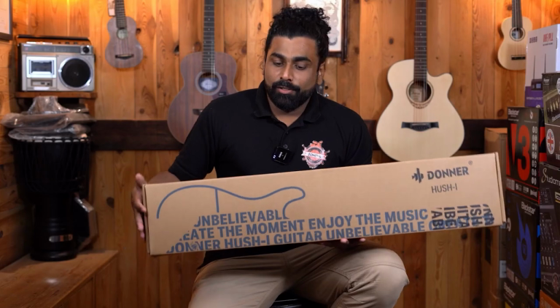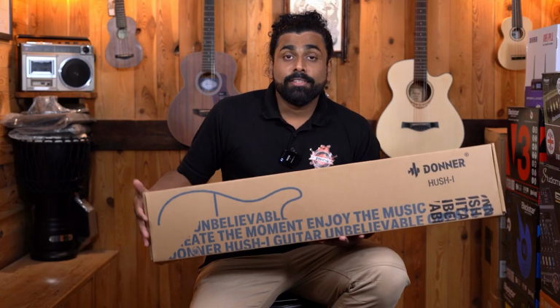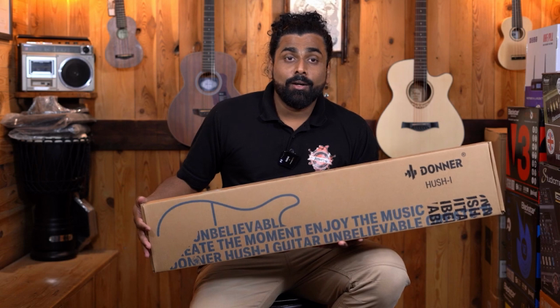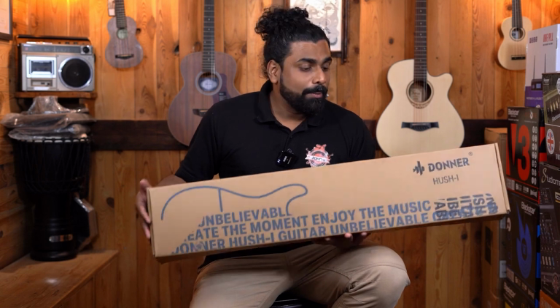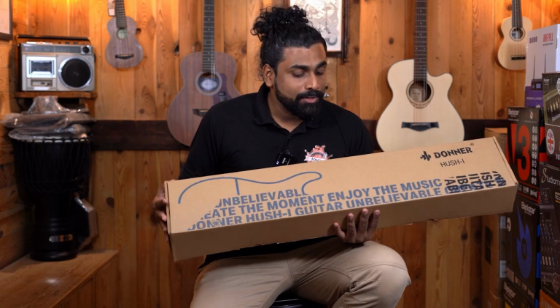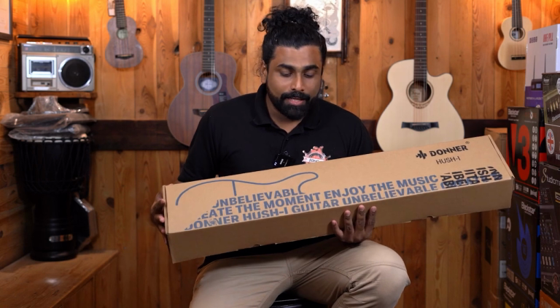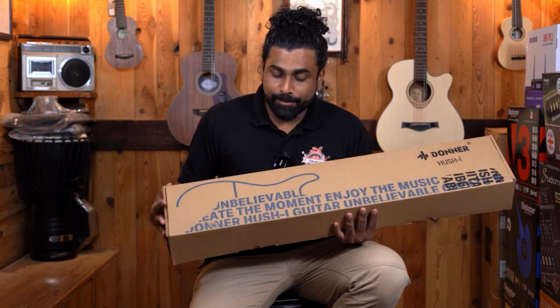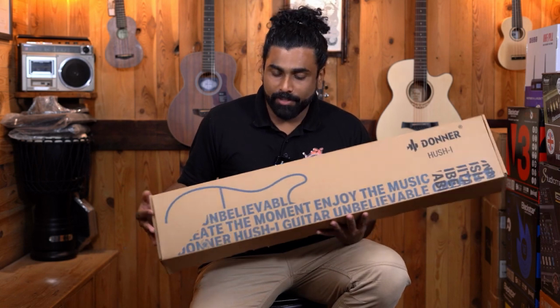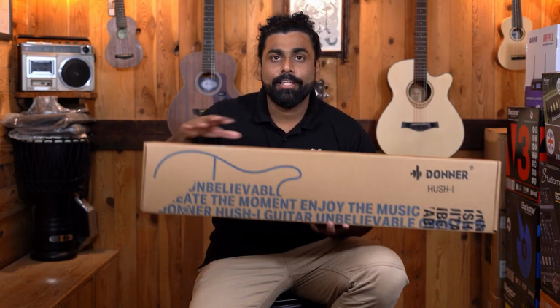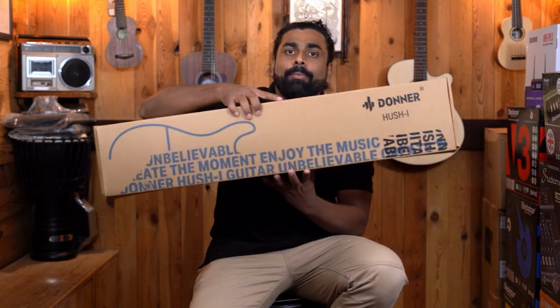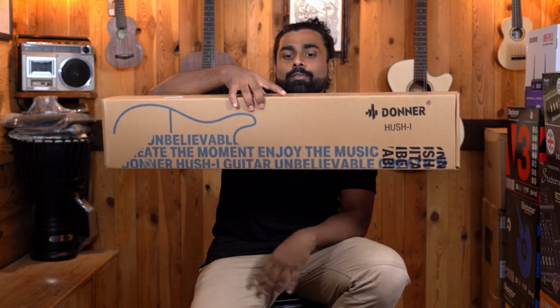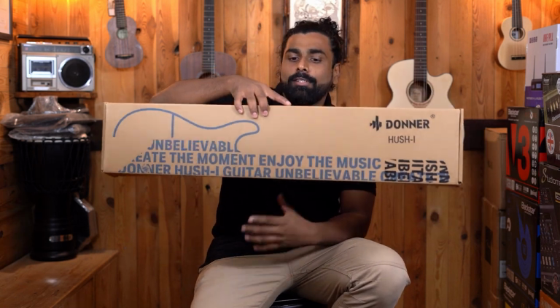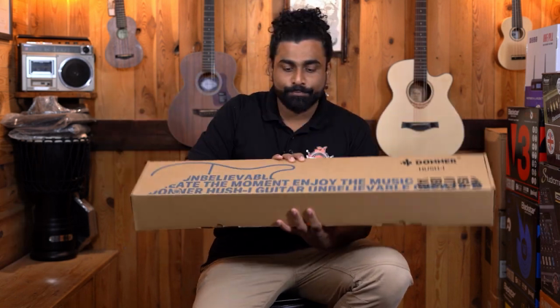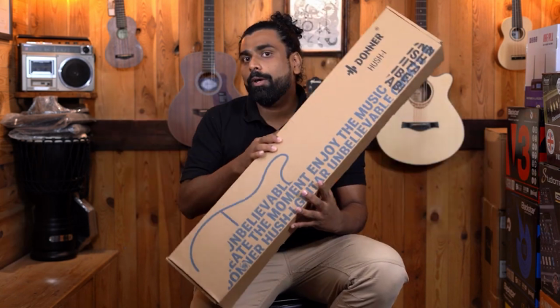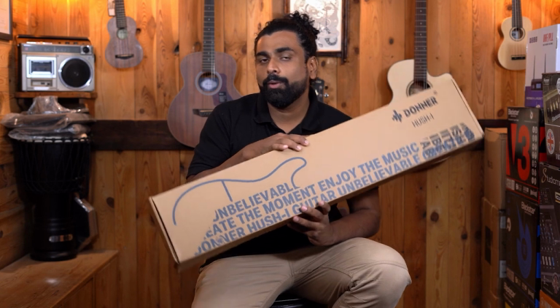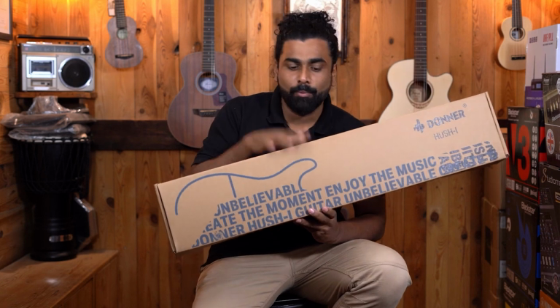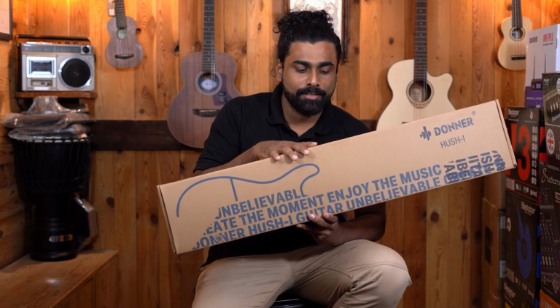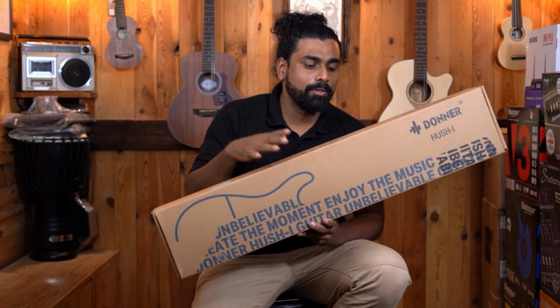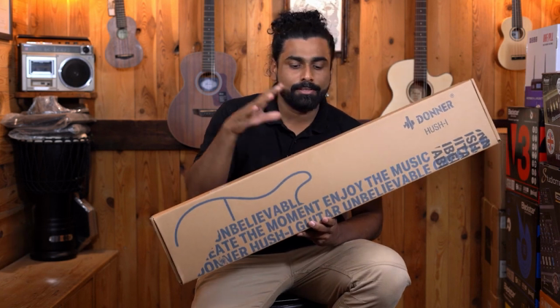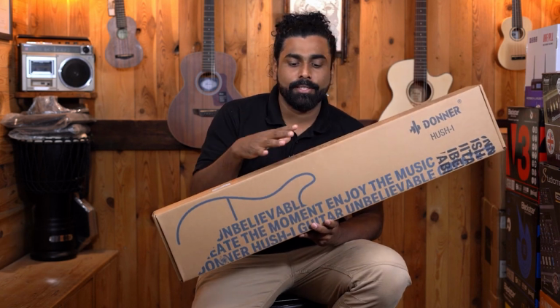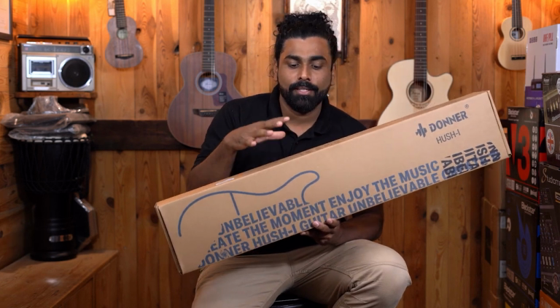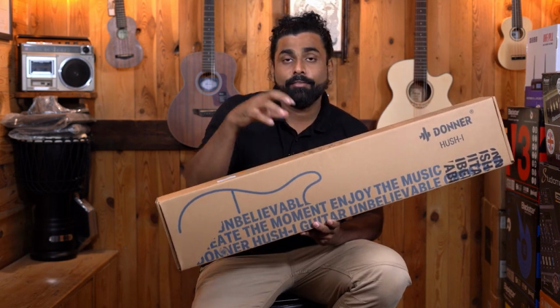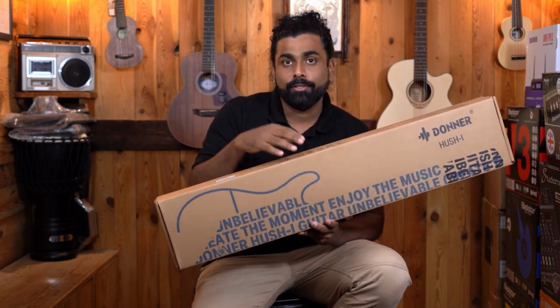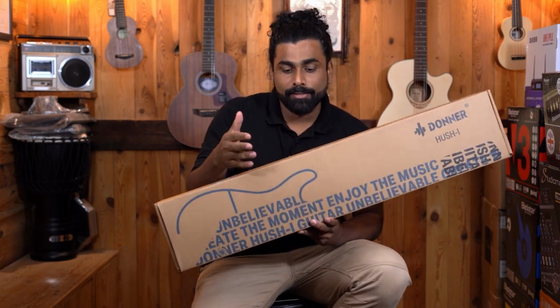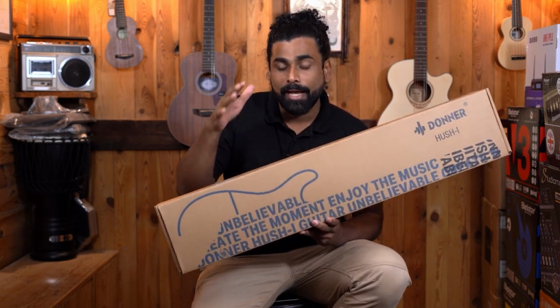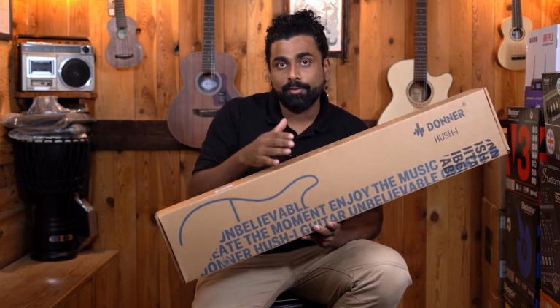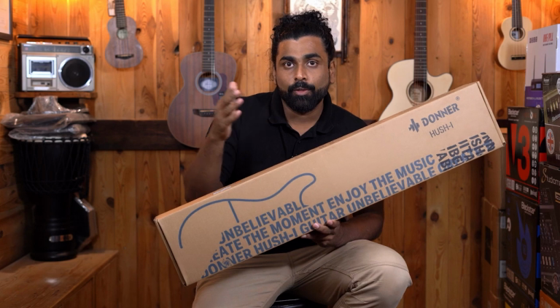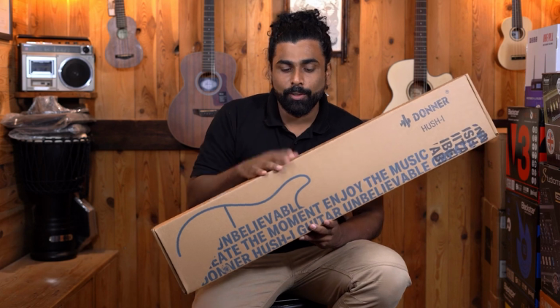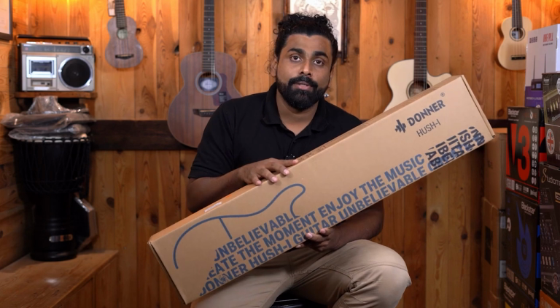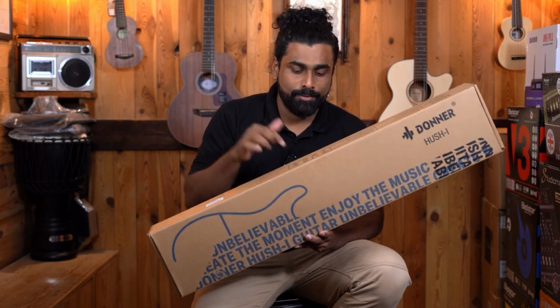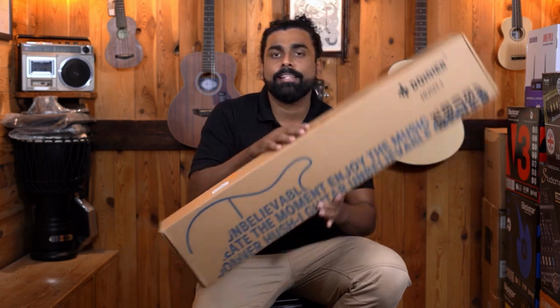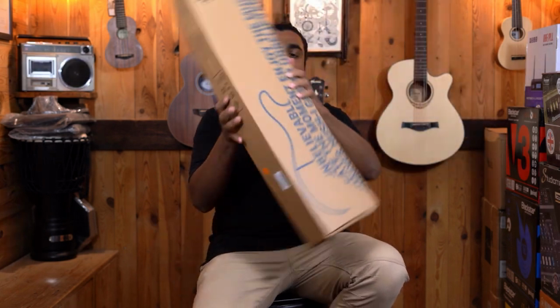This is how the package arrives — very compact if you see. We are going to do an unboxing this time because there are certain things we can showcase, and after that we are going to do an assembly as well. Let's get it started.